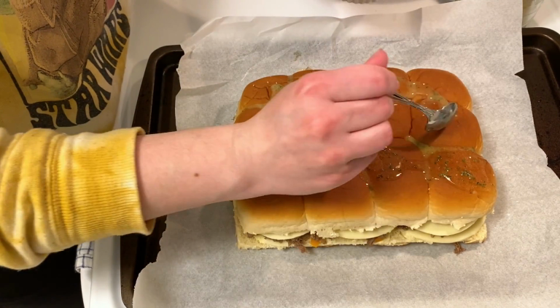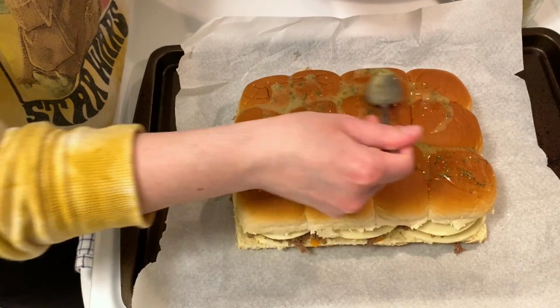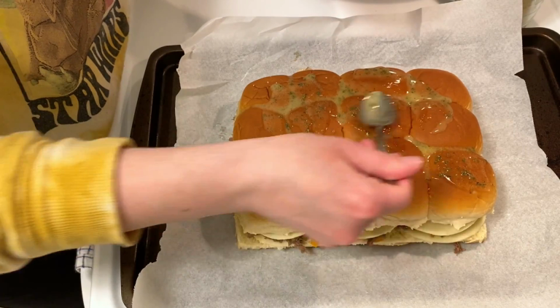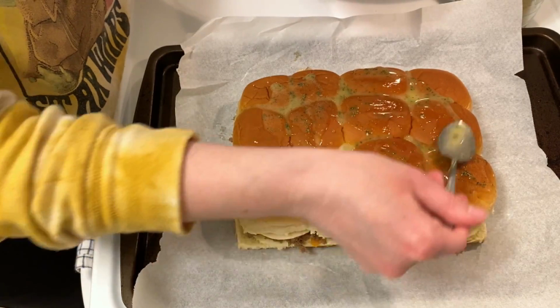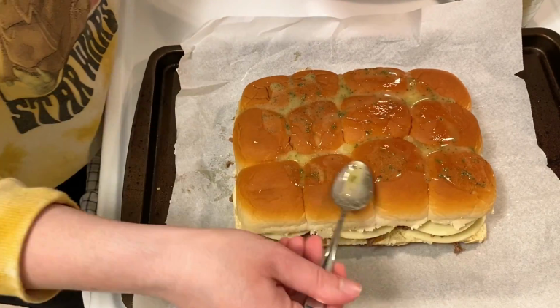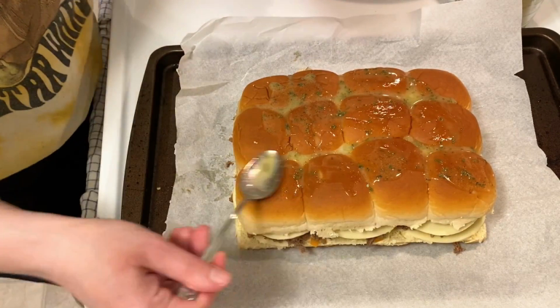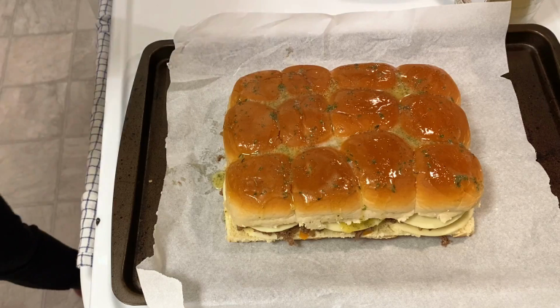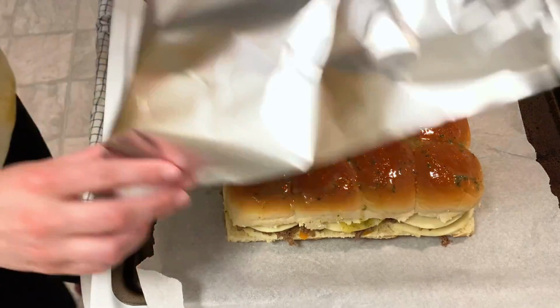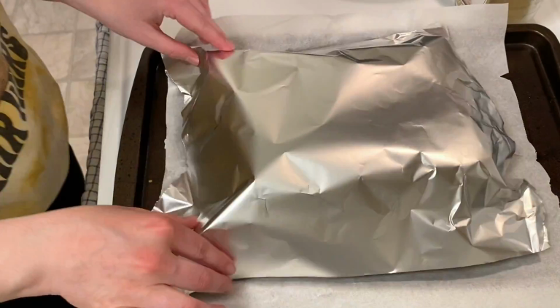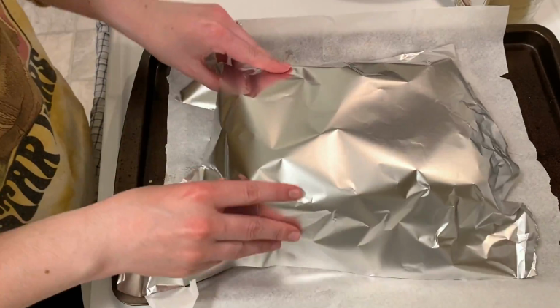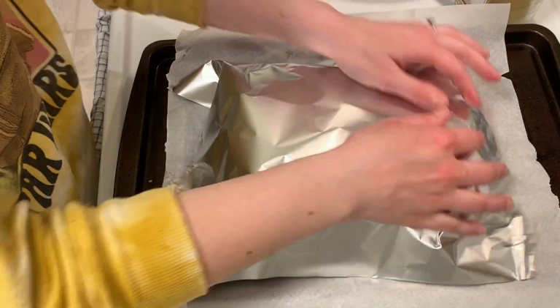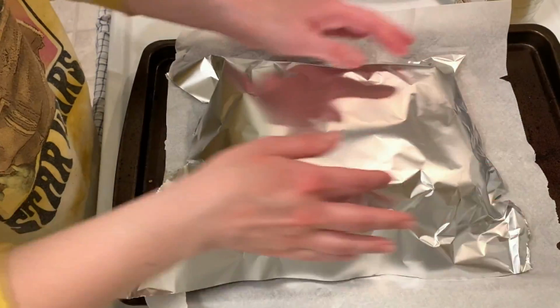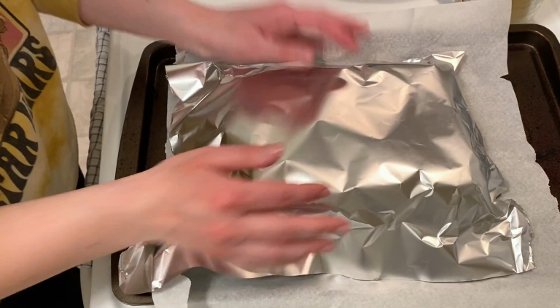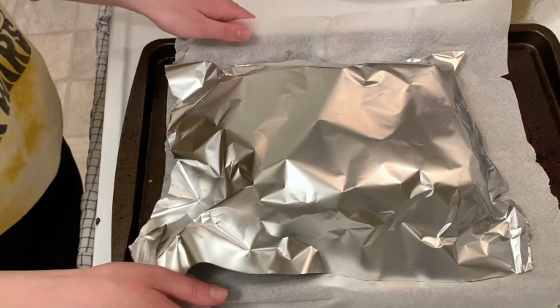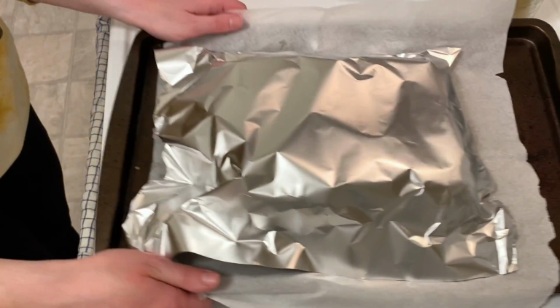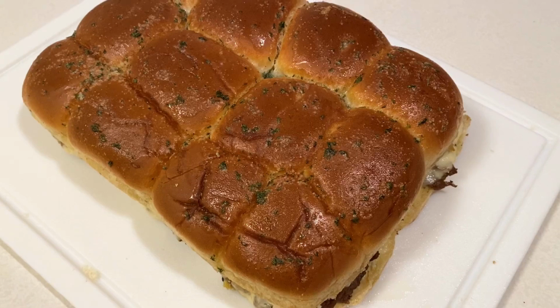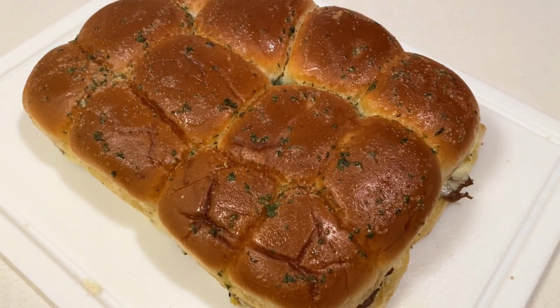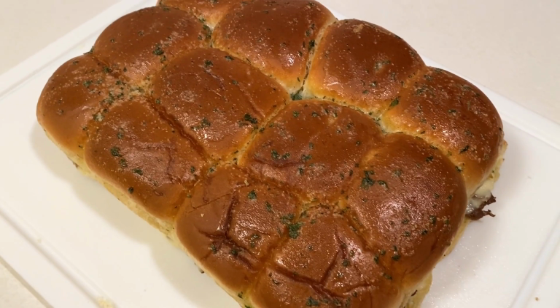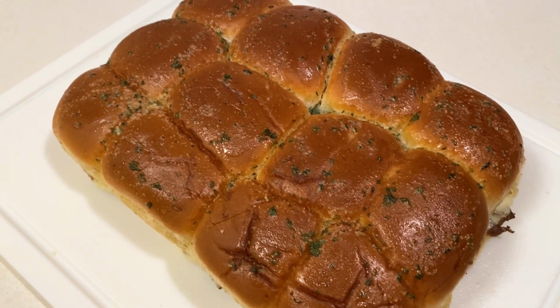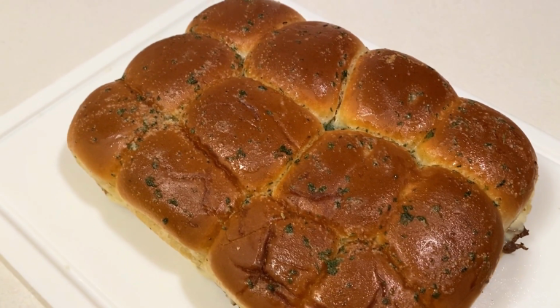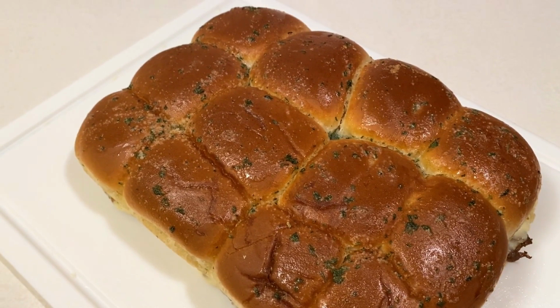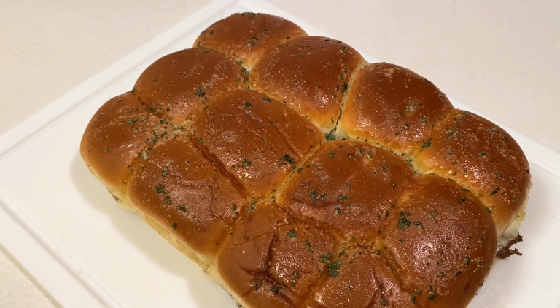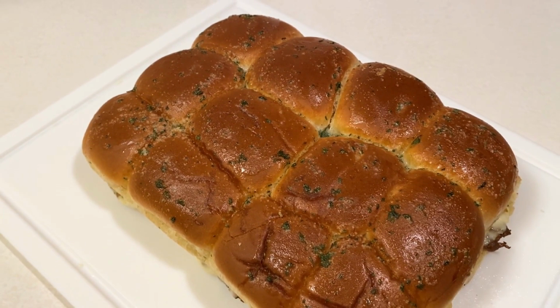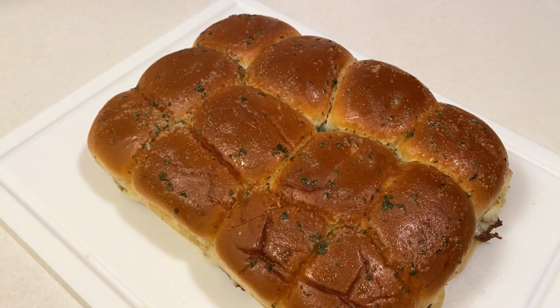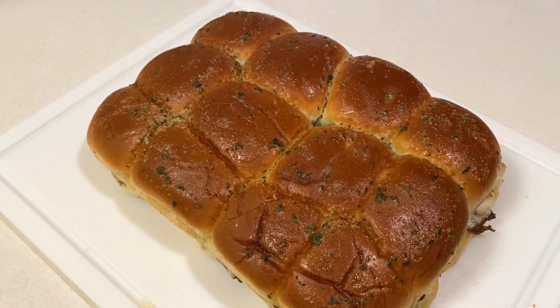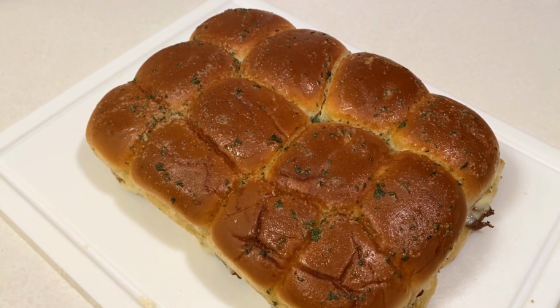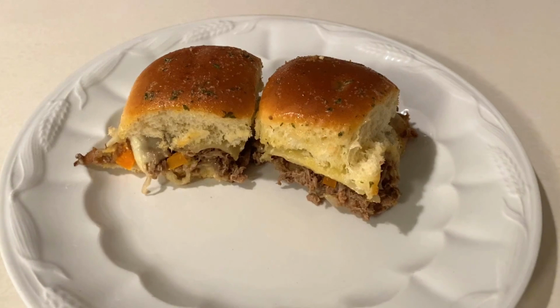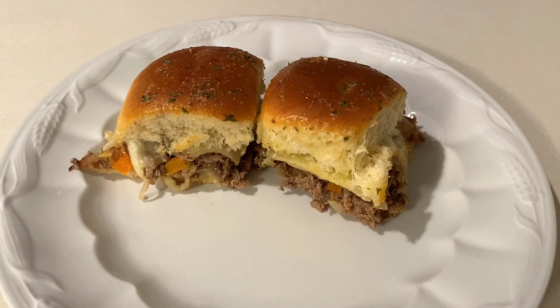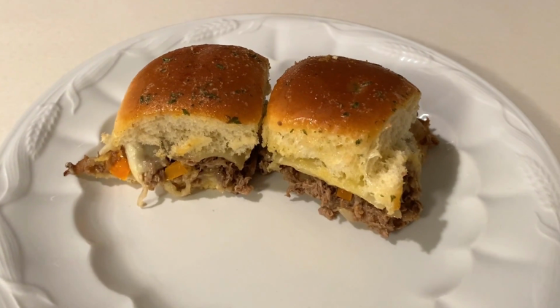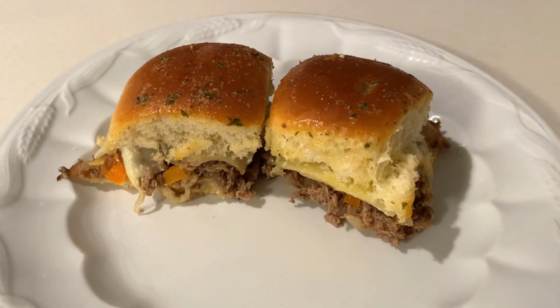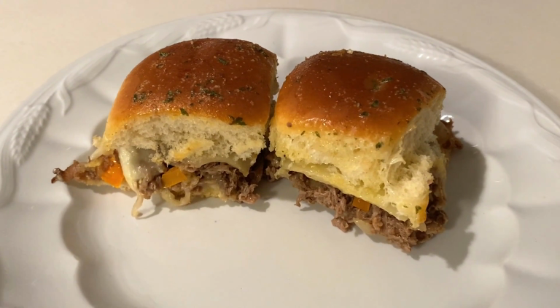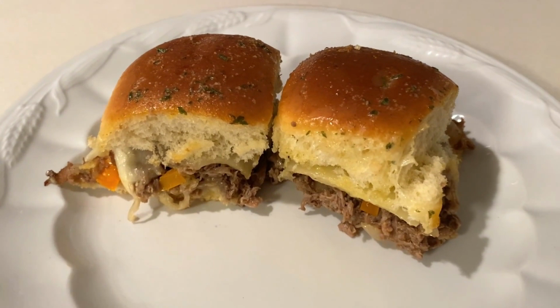This will get covered and go into the oven at 350 degrees for about 10 minutes and then for an additional five minutes uncovered. These were absolutely delicious and packed a bunch of flavor. These honestly might be my favorite sliders.